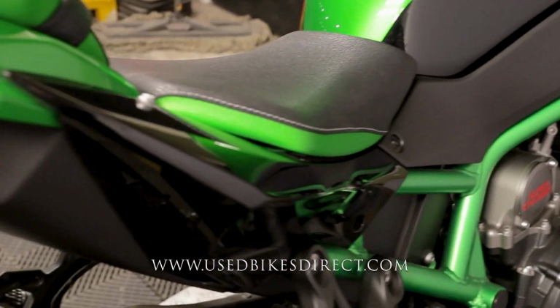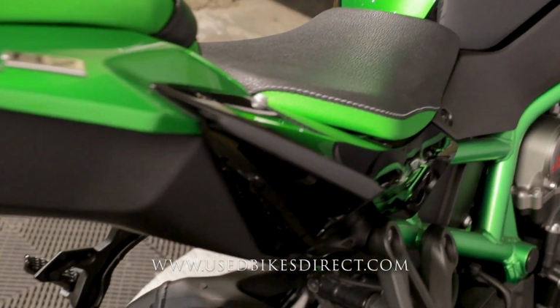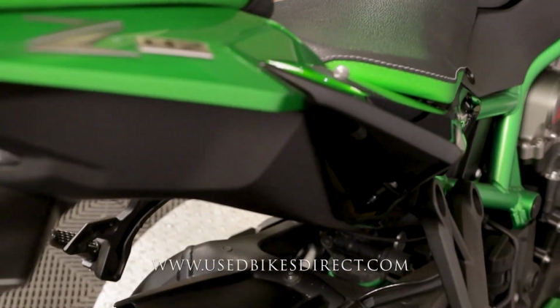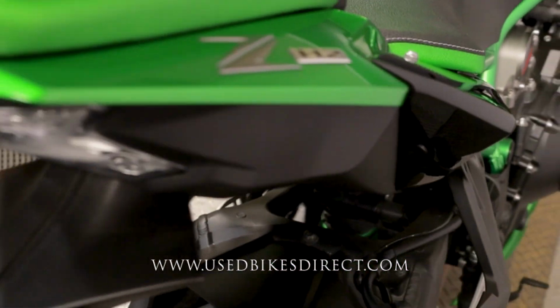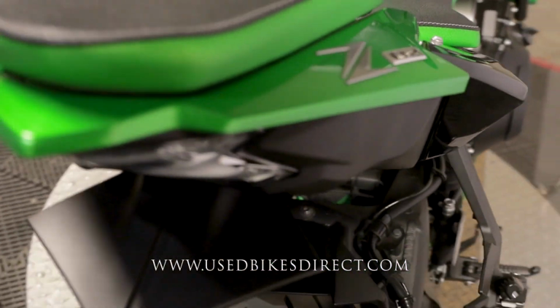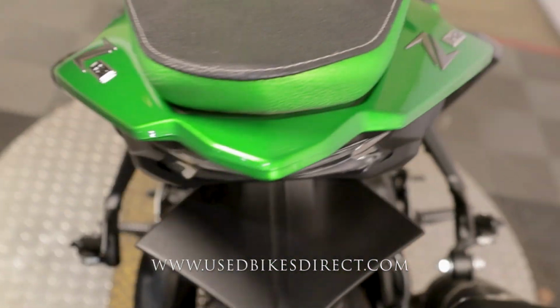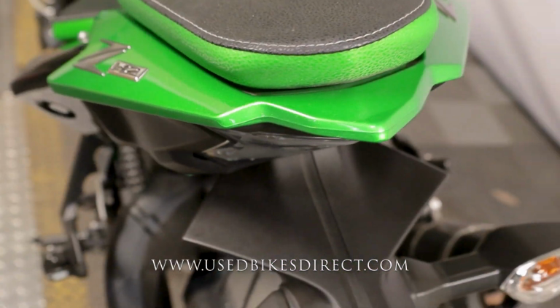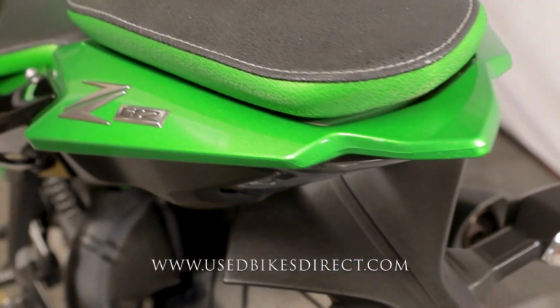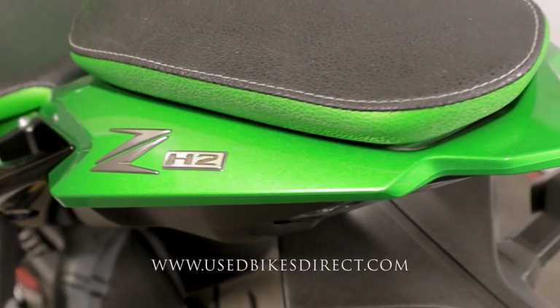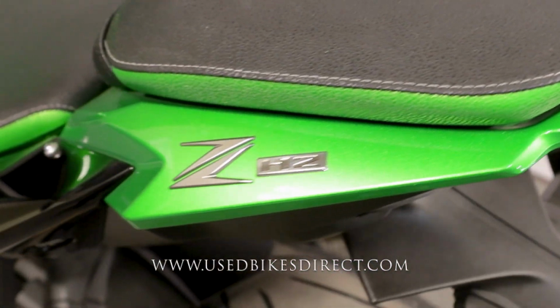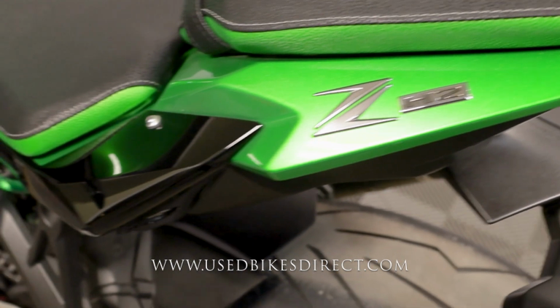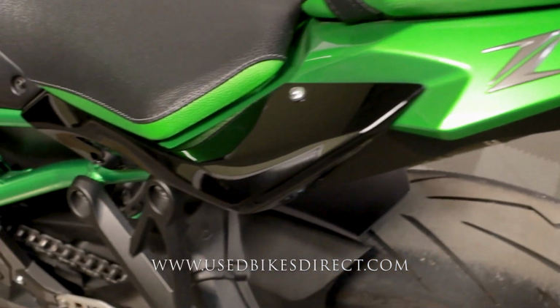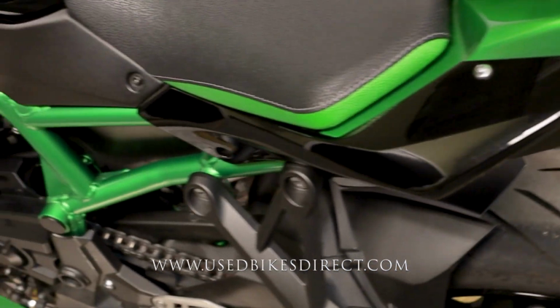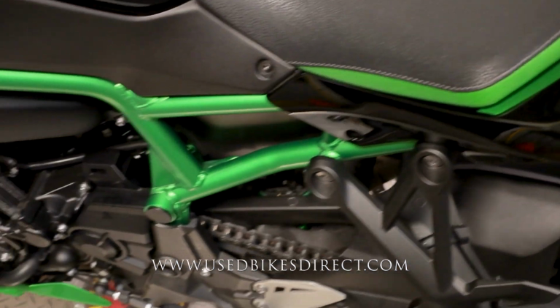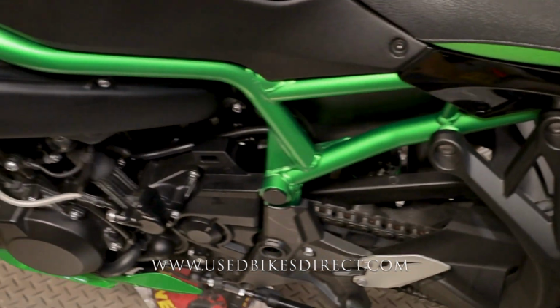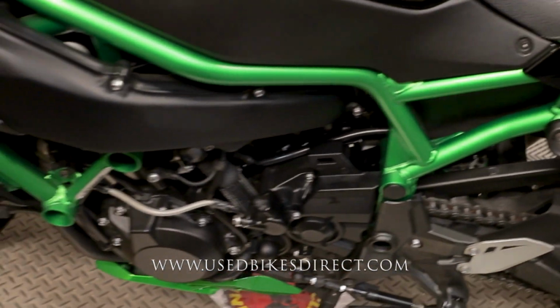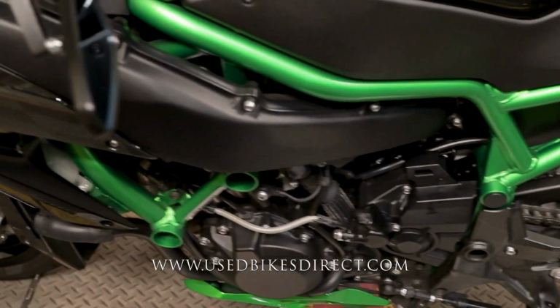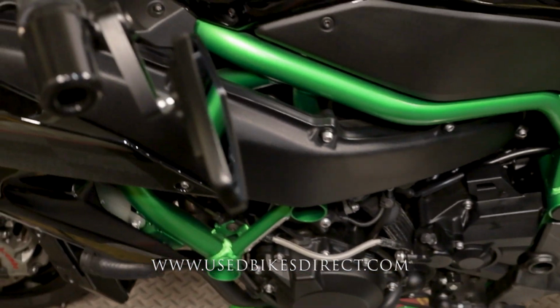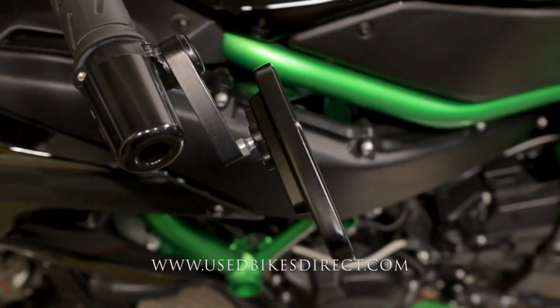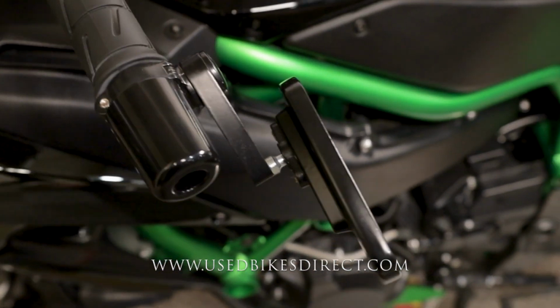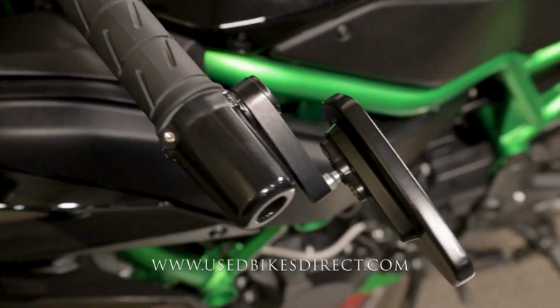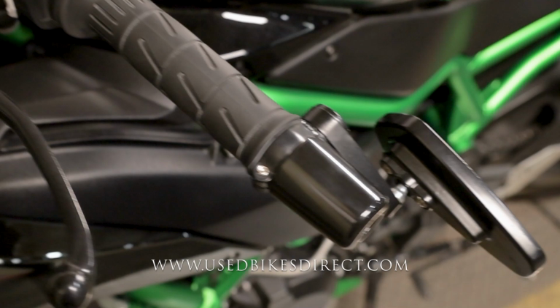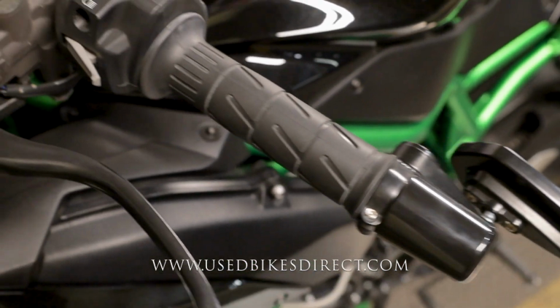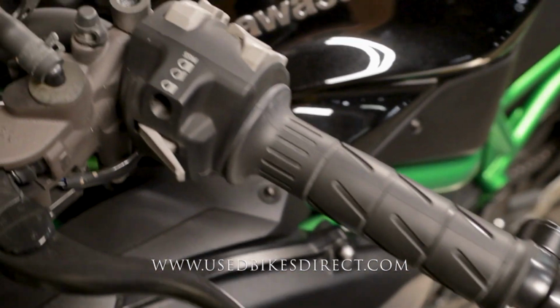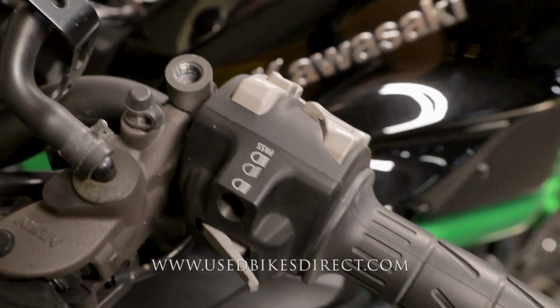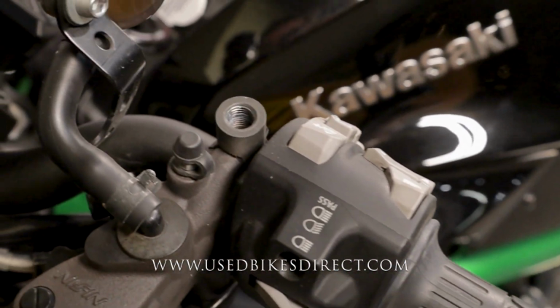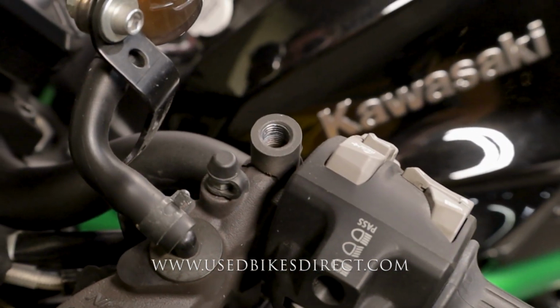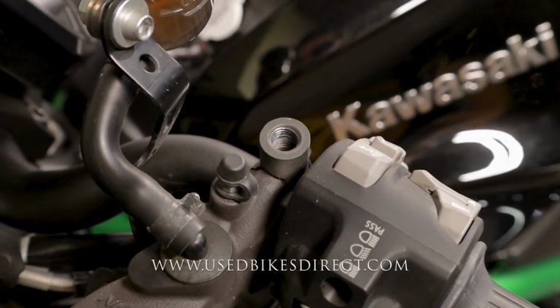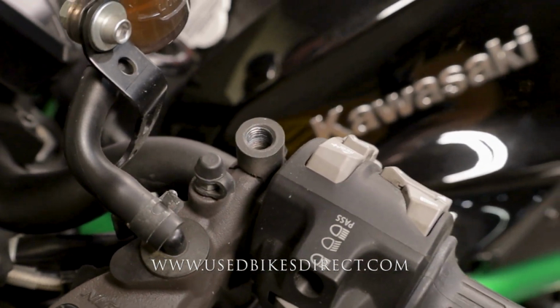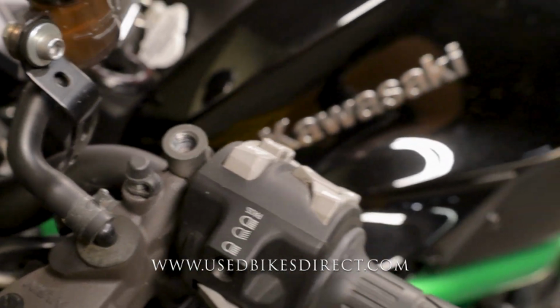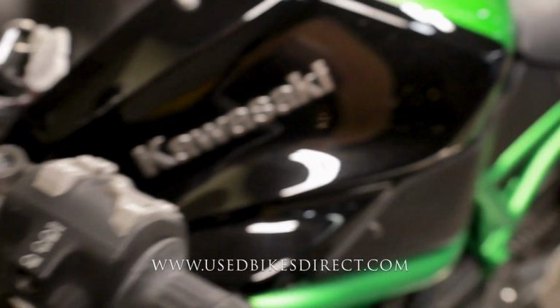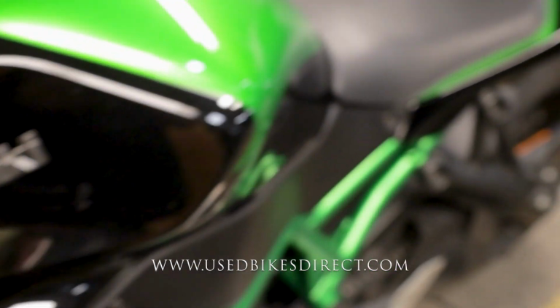The bike itself has 2,768 miles on it and couldn't be in more beautiful condition — you're not going to have any chips in the paint or tears in the seat, anything along those lines. Of course, it's also going to have things like selectable ride modes and the works. As you can see, the factory mirrors have been replaced with bar ends.